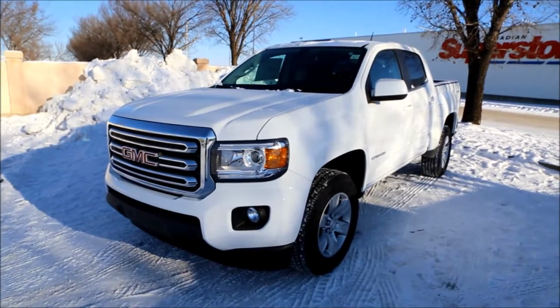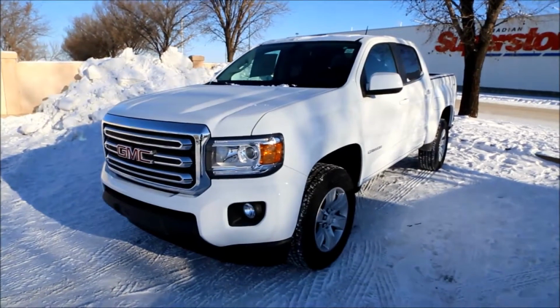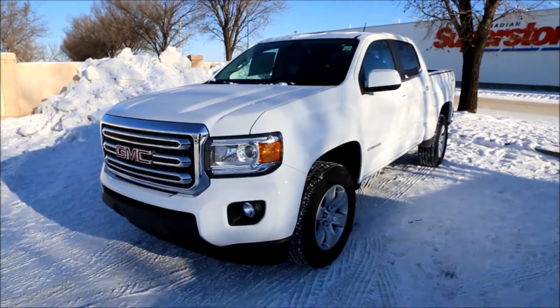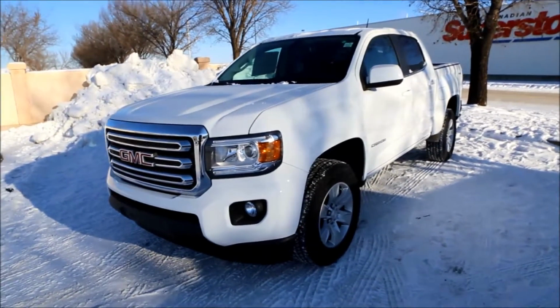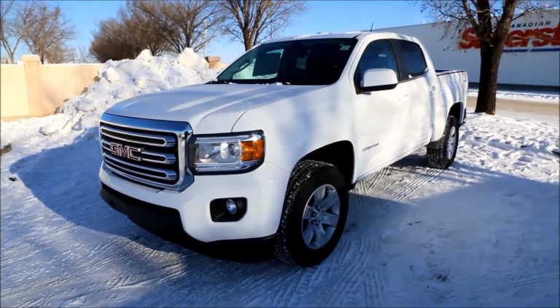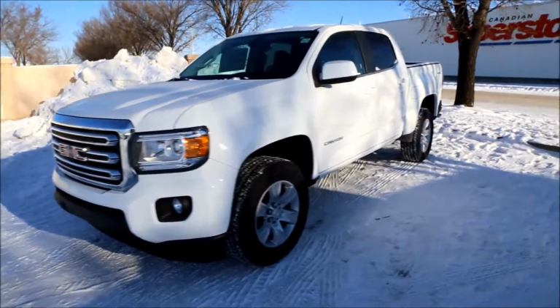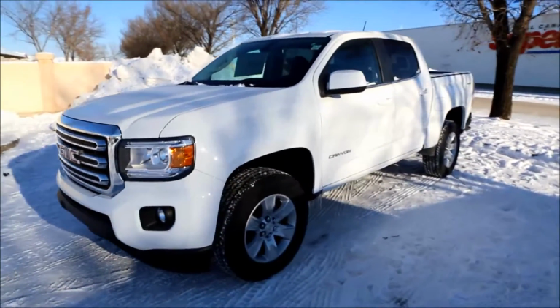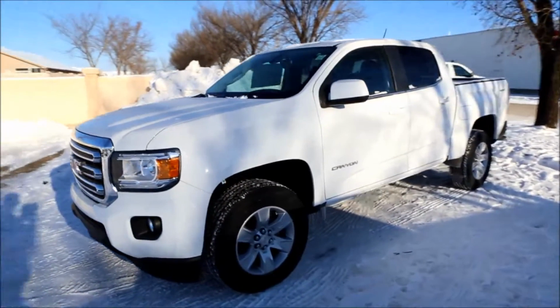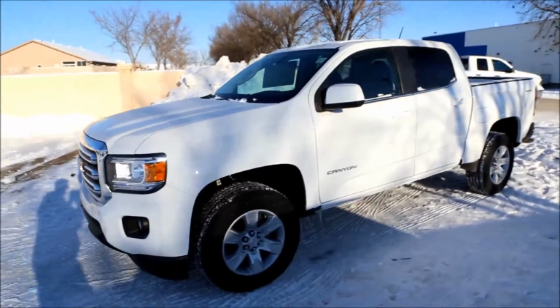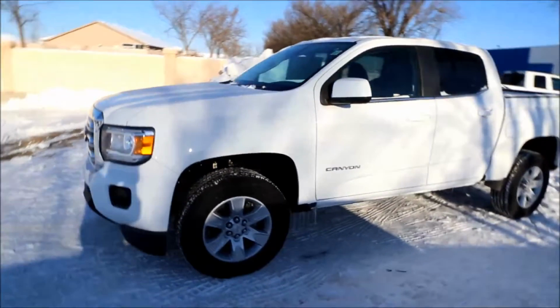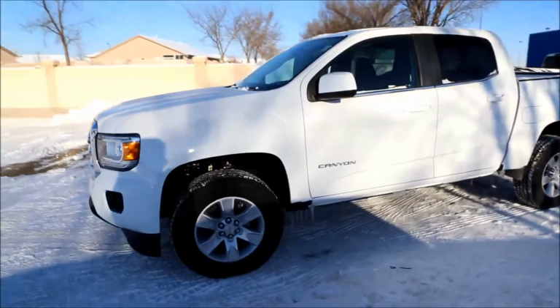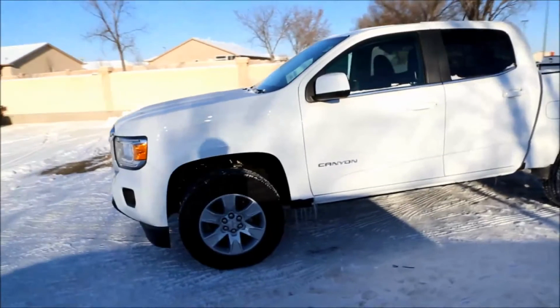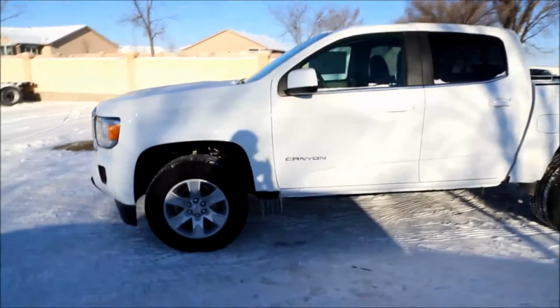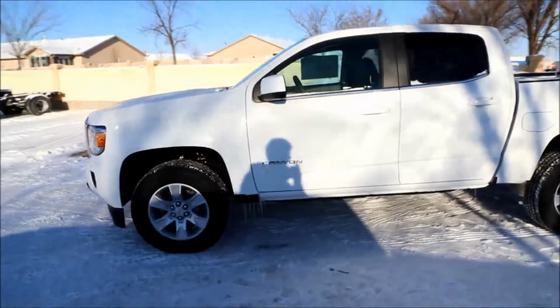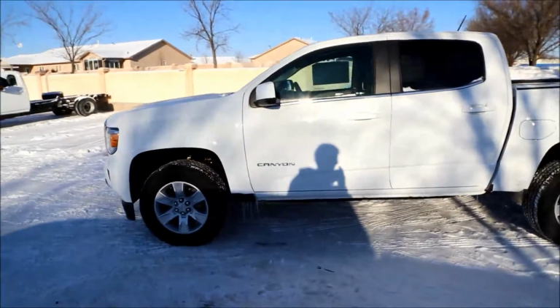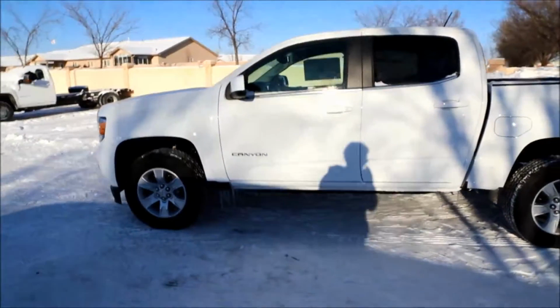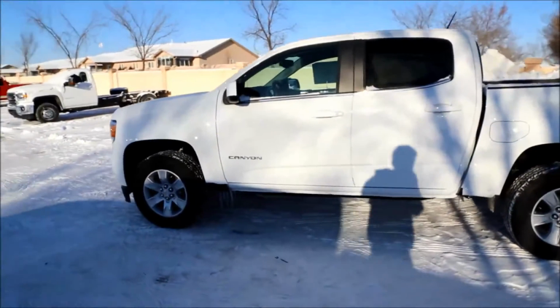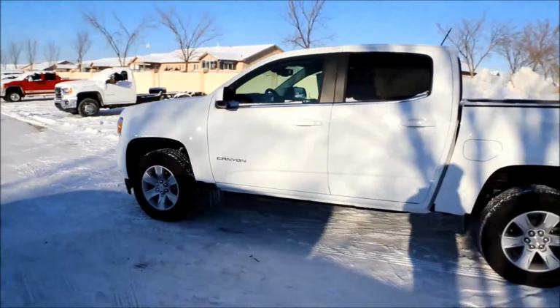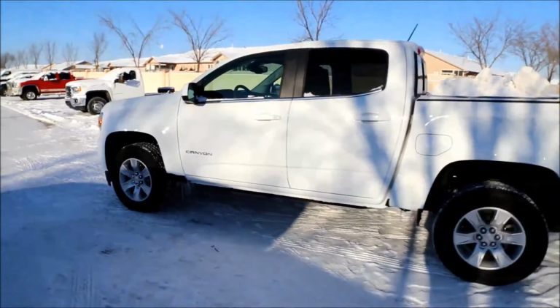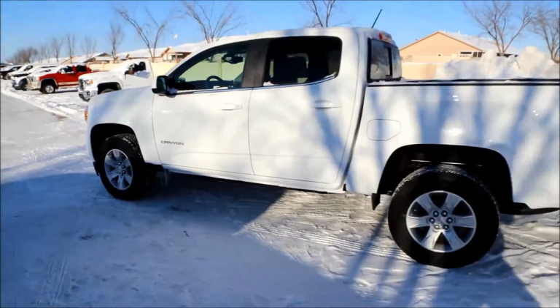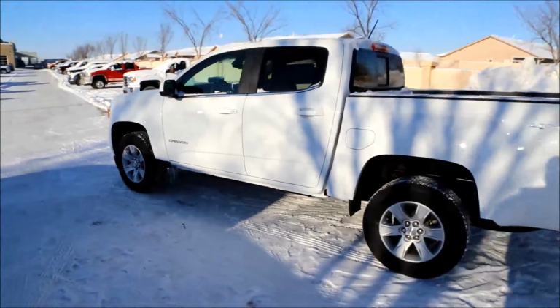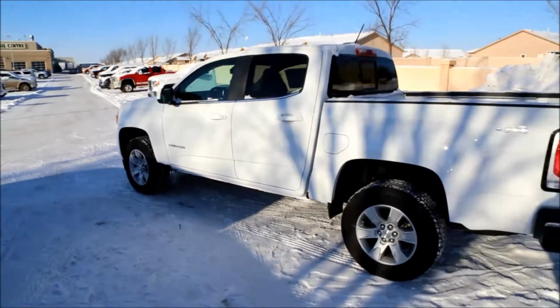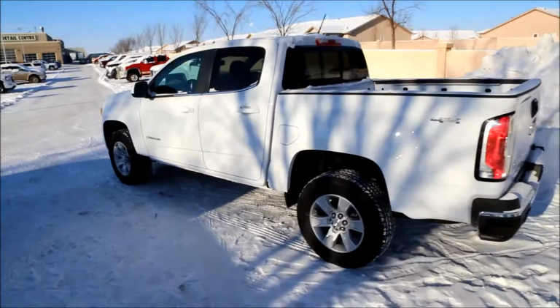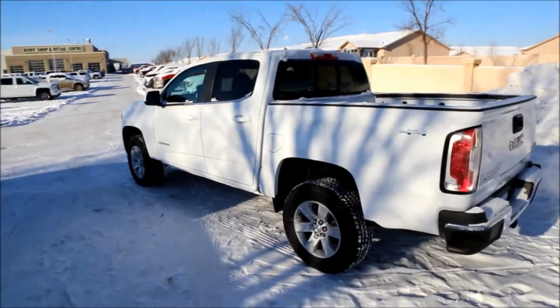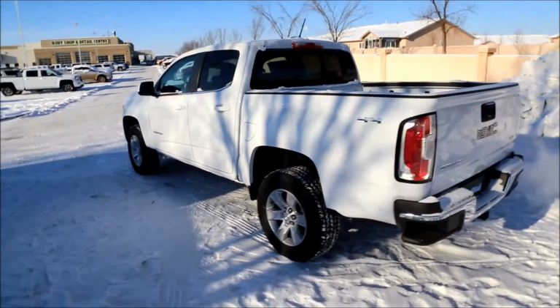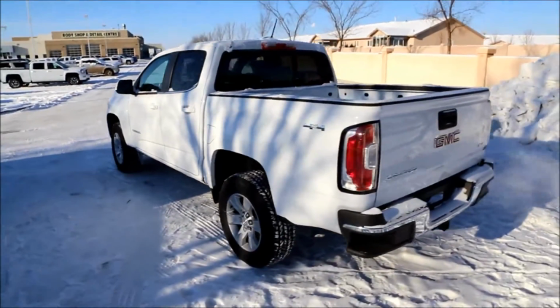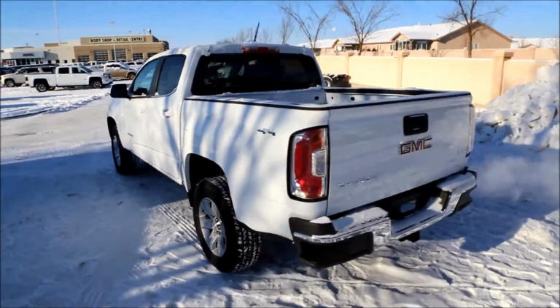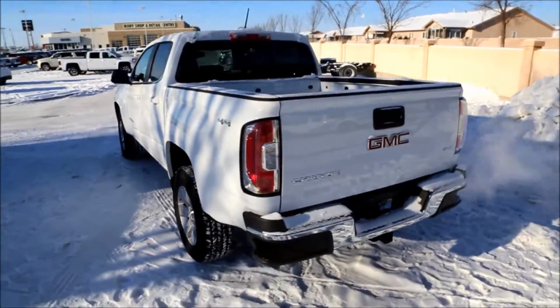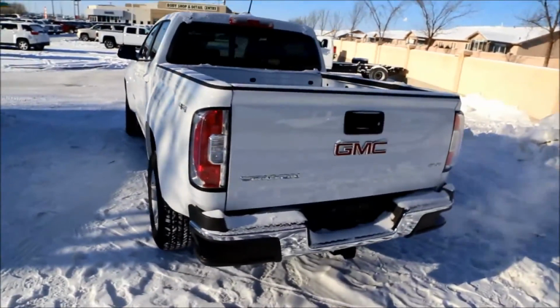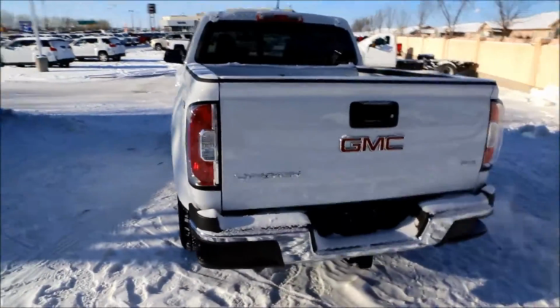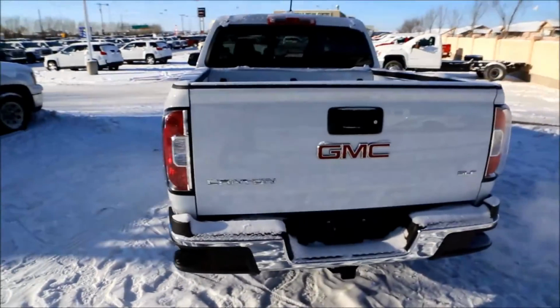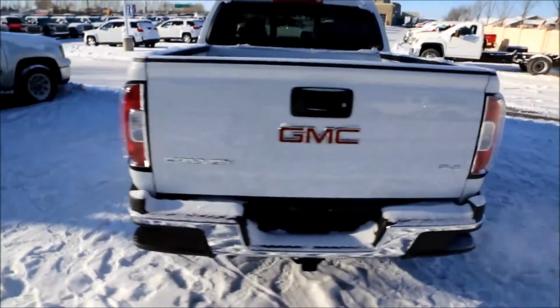Welcome to Davis Buick GMC Medicine Hat. Today we're looking at a brand new 2017 GMC Canyon SLE for sale, featuring a 3.6 V6 paired with a 6-speed automatic transmission, chrome bumper, tow hook, and rear view camera.